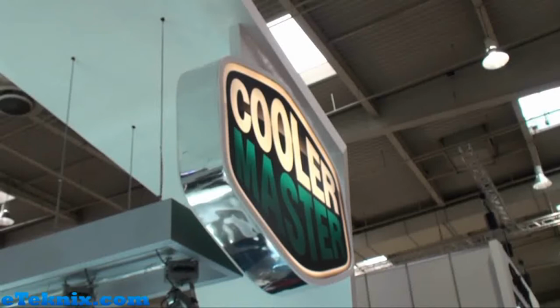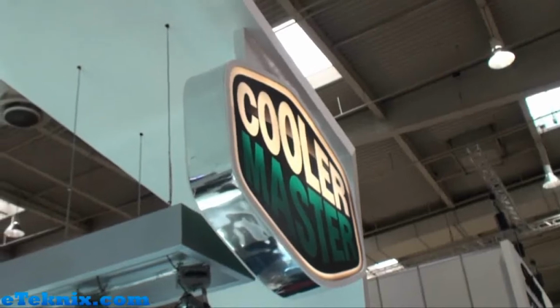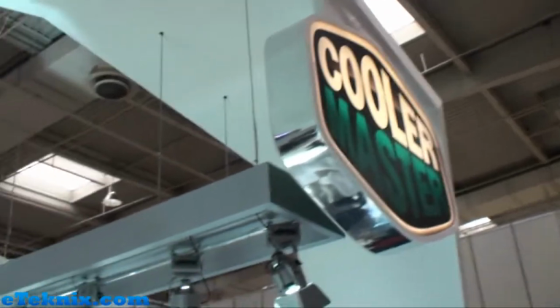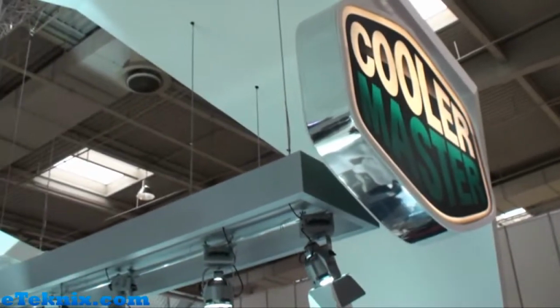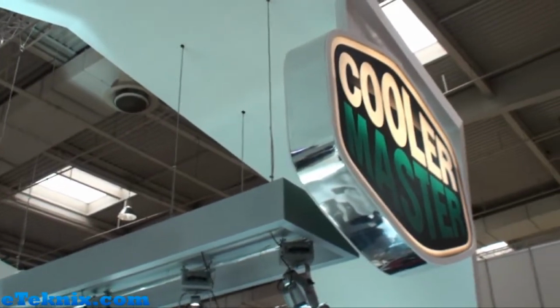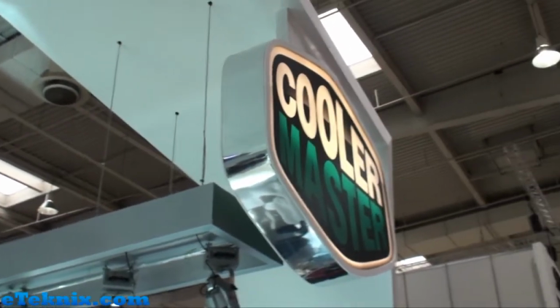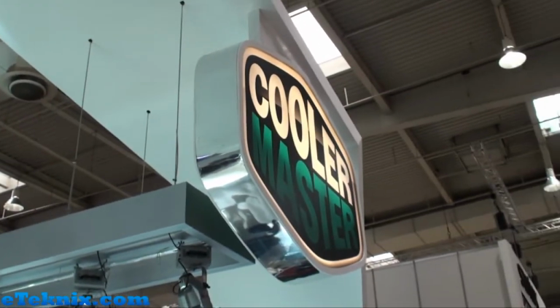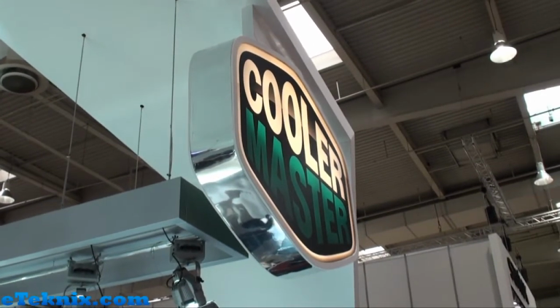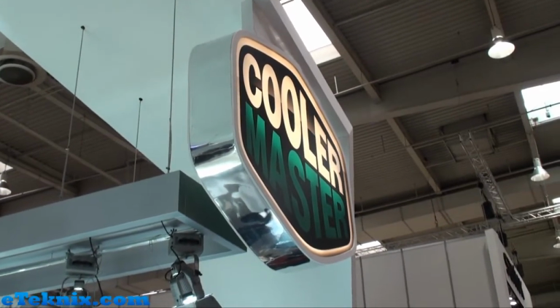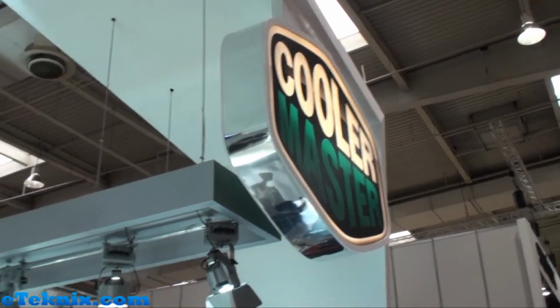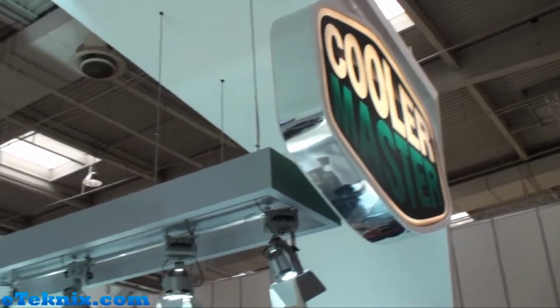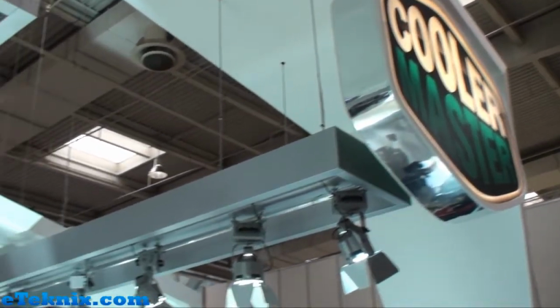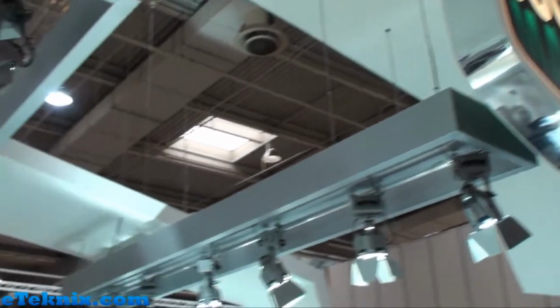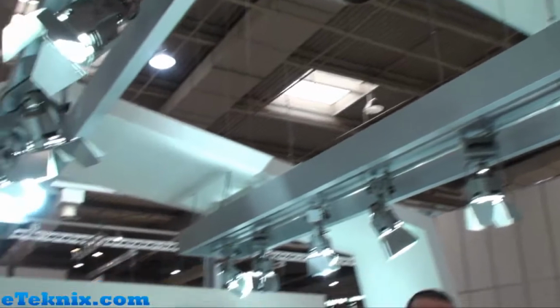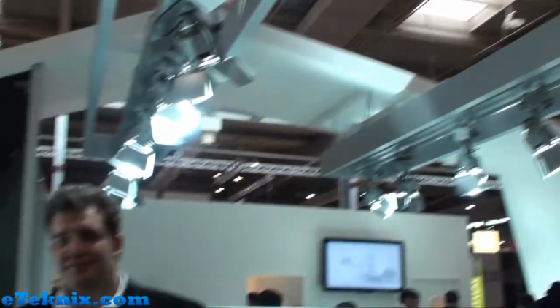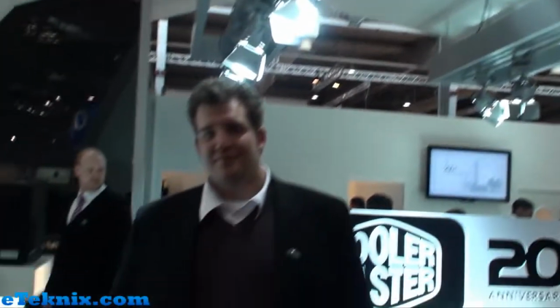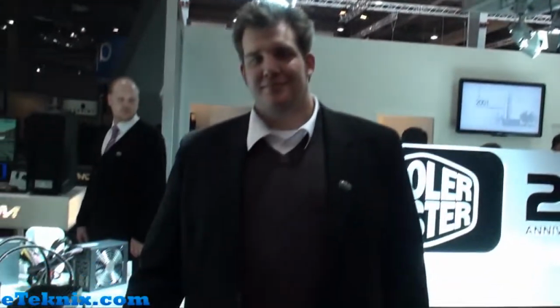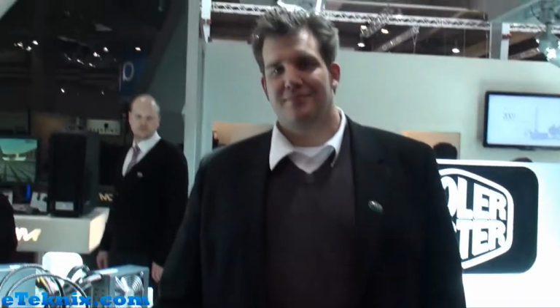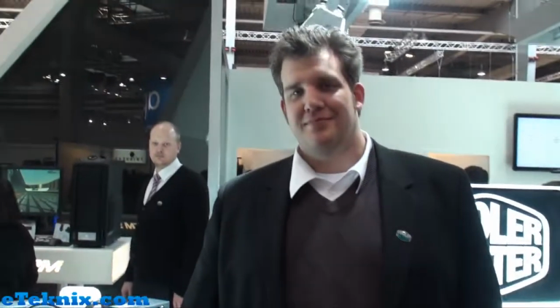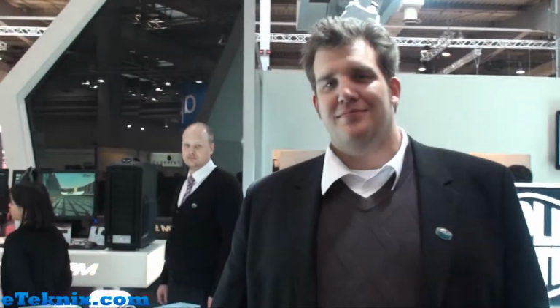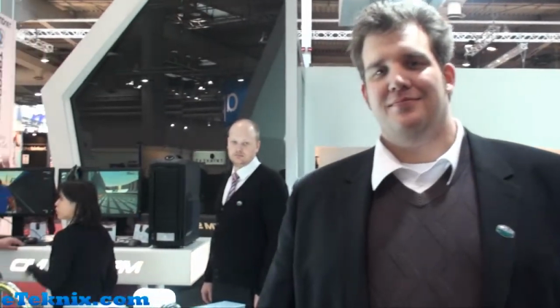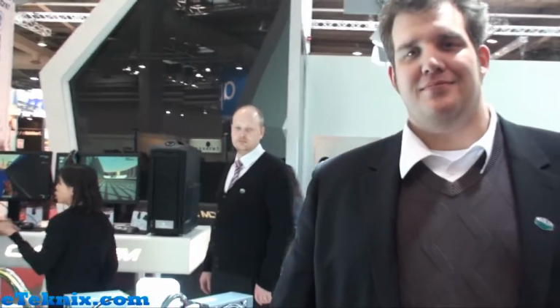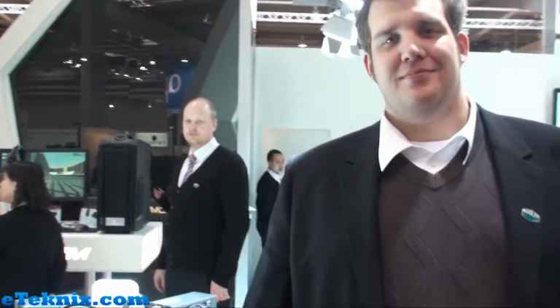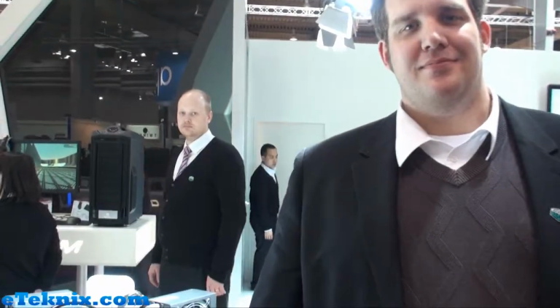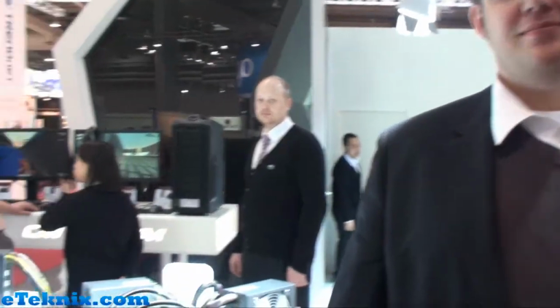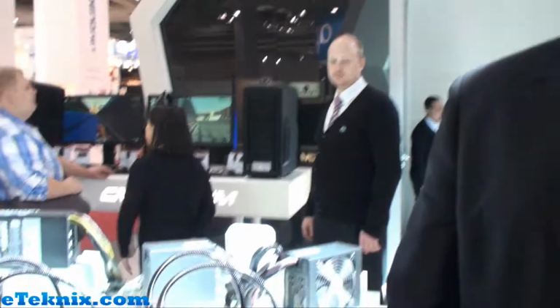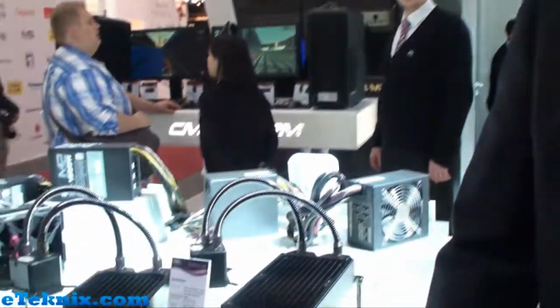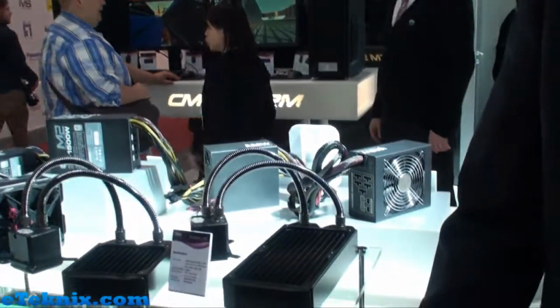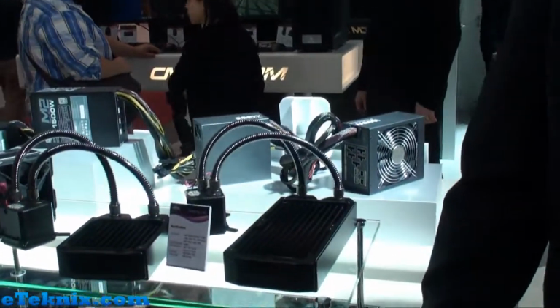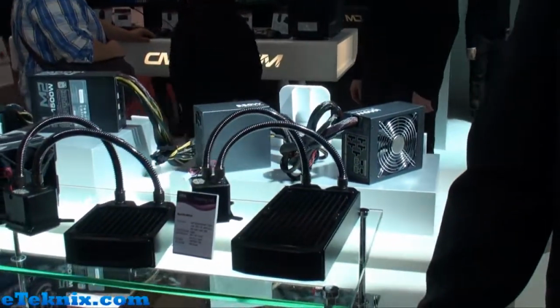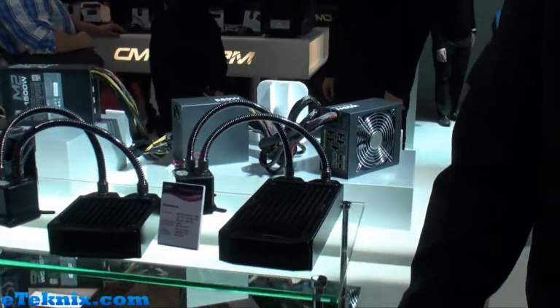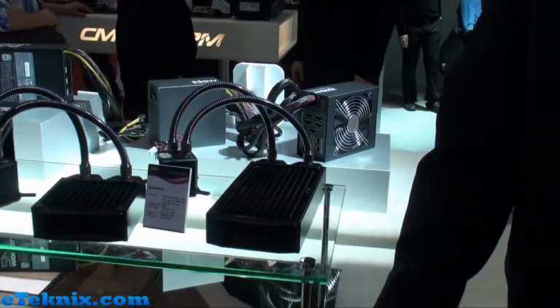Hello everyone, this is Andy Raffel from eTechnics.com and we're here at the Cooler Master booth at CBED 2012. We've got Jens over here who's going to be introducing some of the new products that Cooler Master have in terms of water cooling. So Jens?